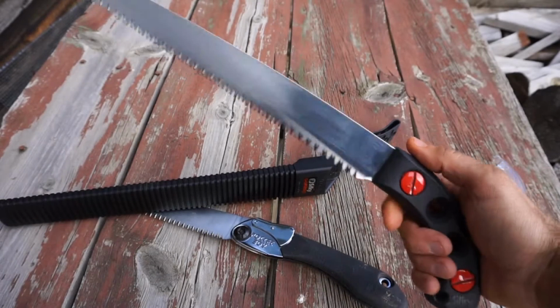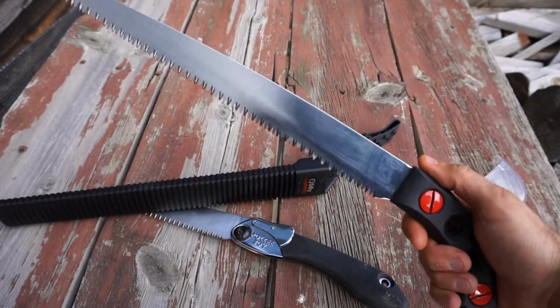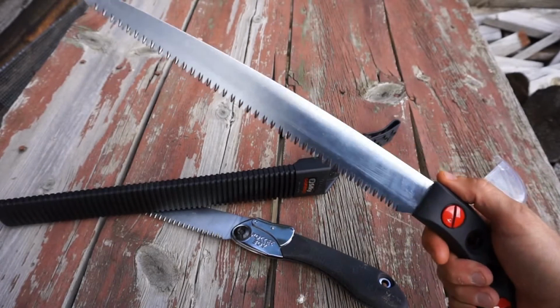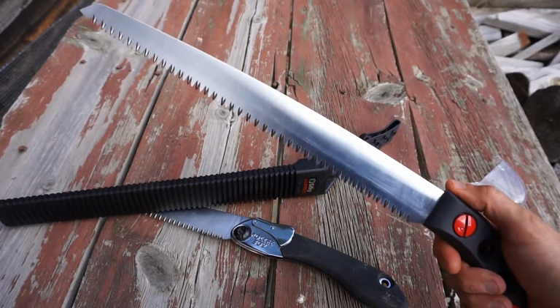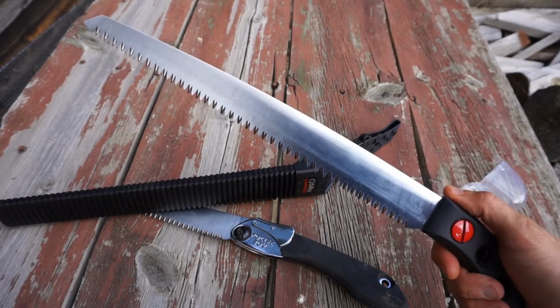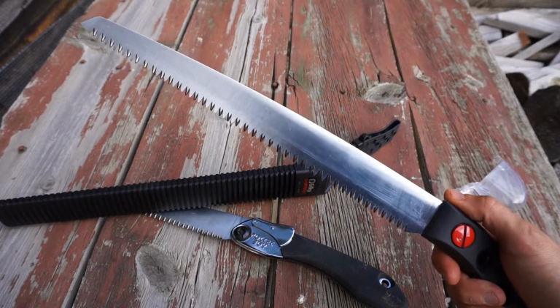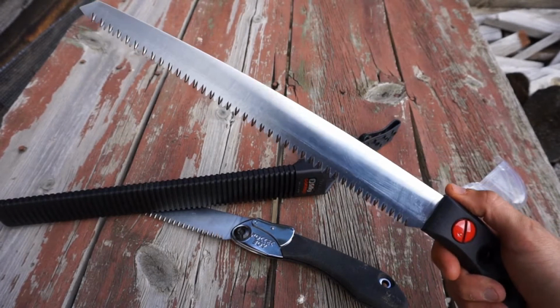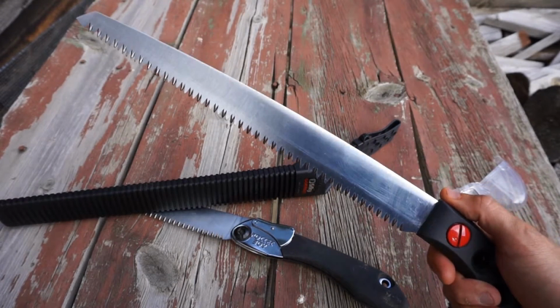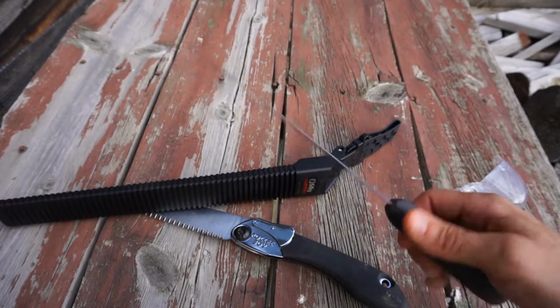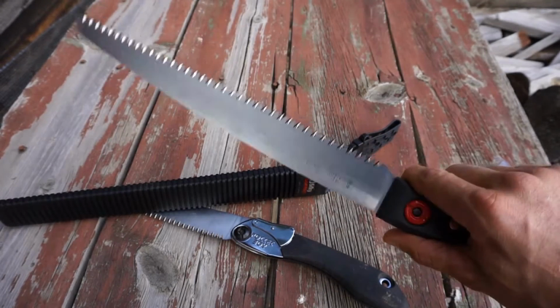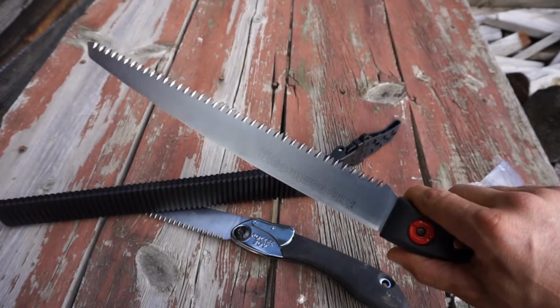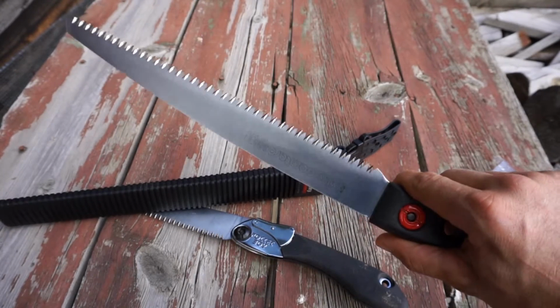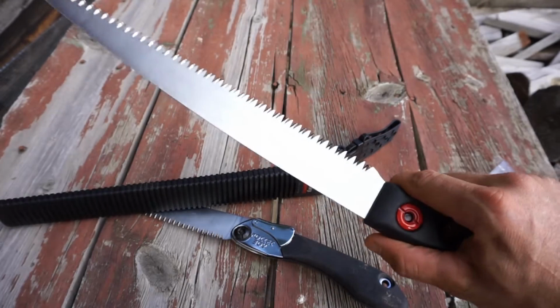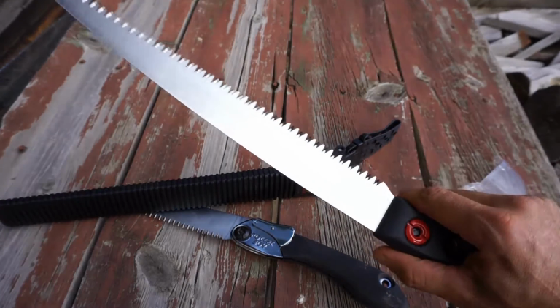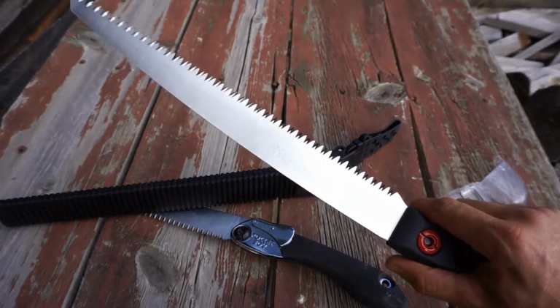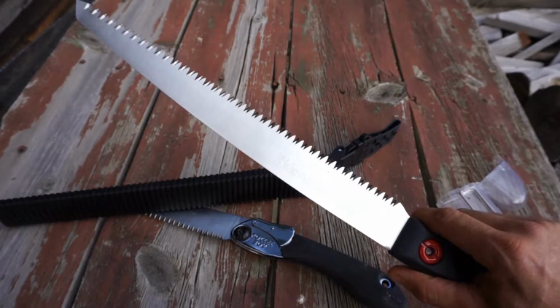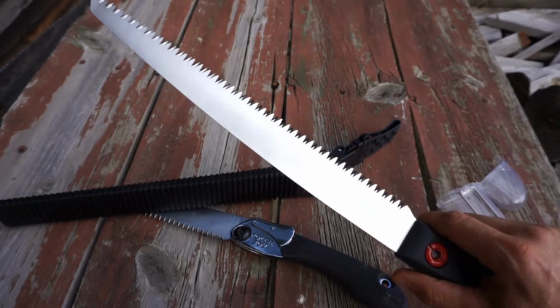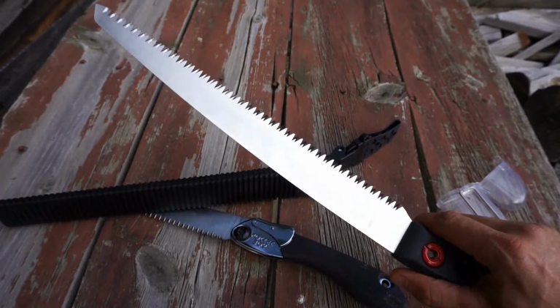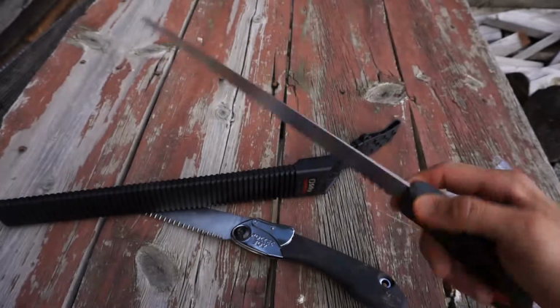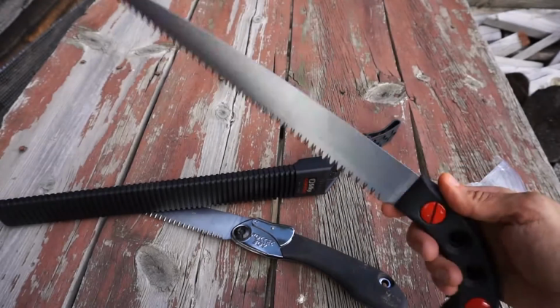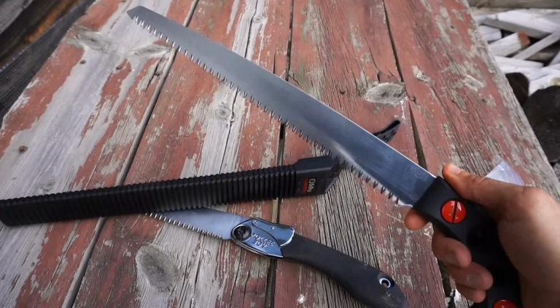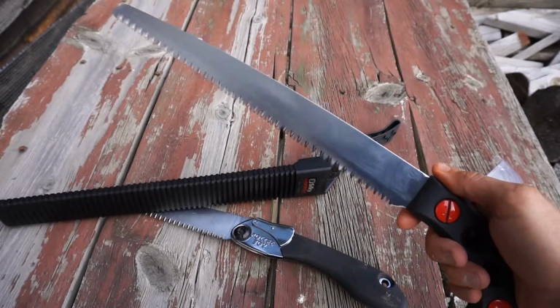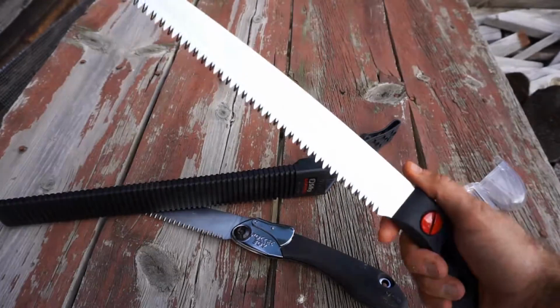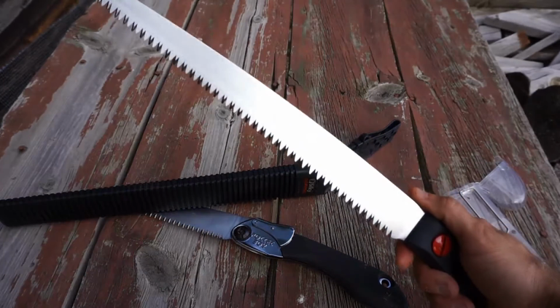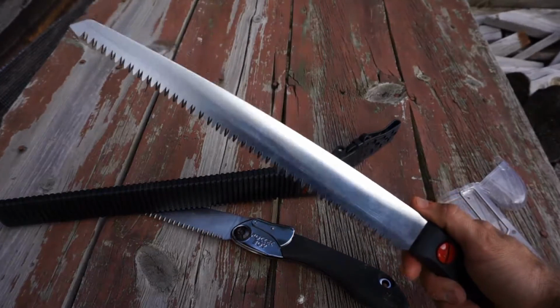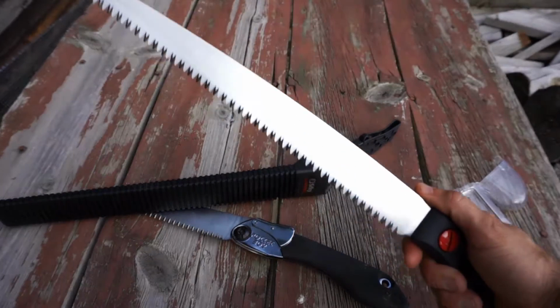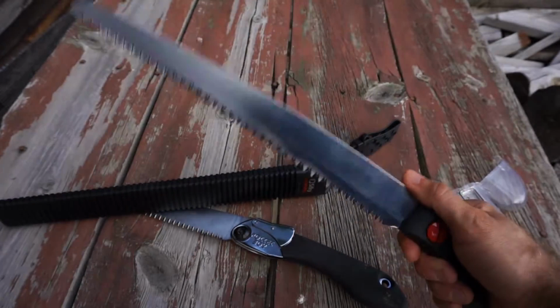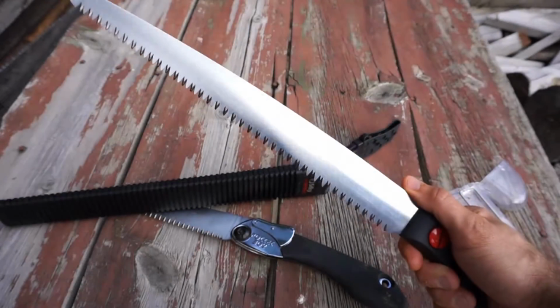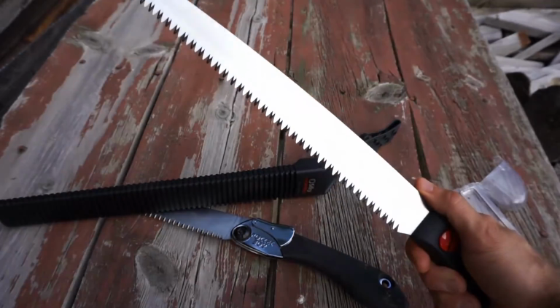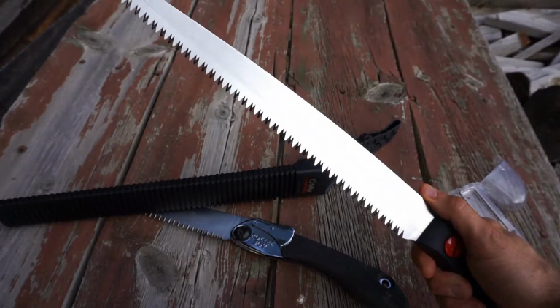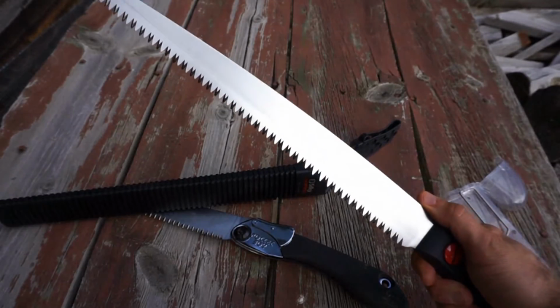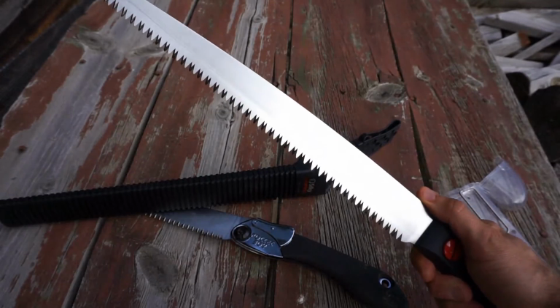I'm going to give this thing a try — I haven't even used it yet. I'm going to limb up a tree right now just to get it situated so I can set up my hammock. Let's see what it can do.